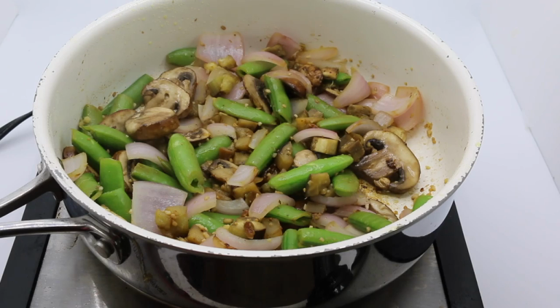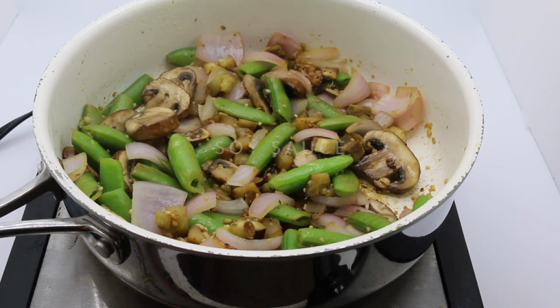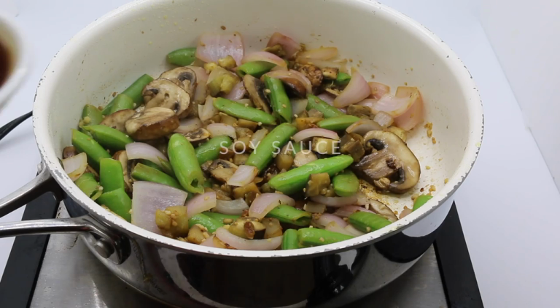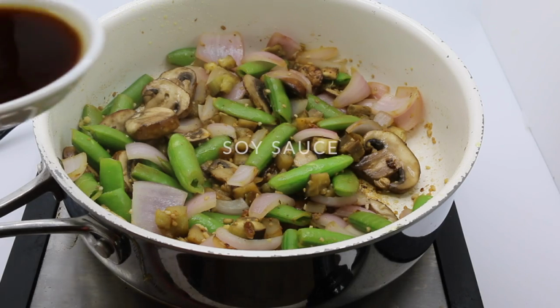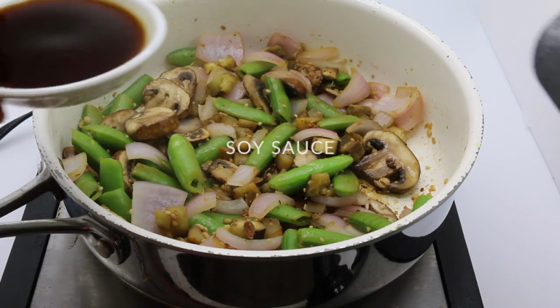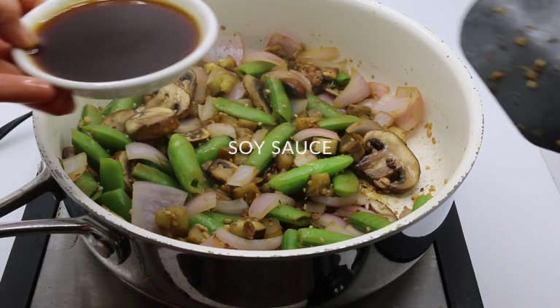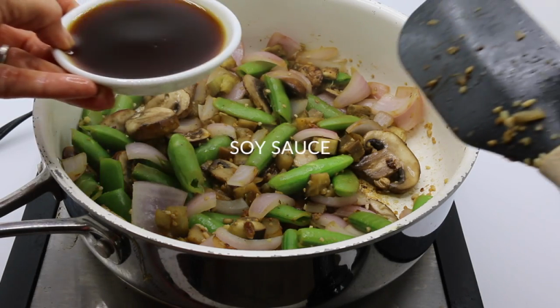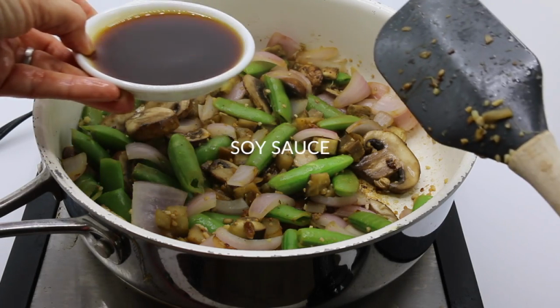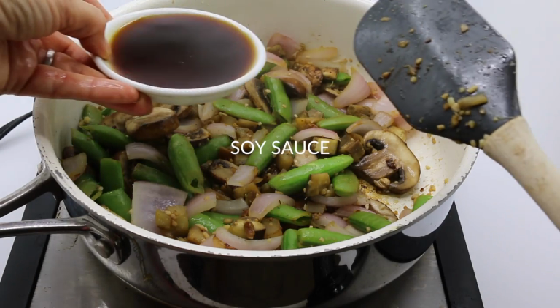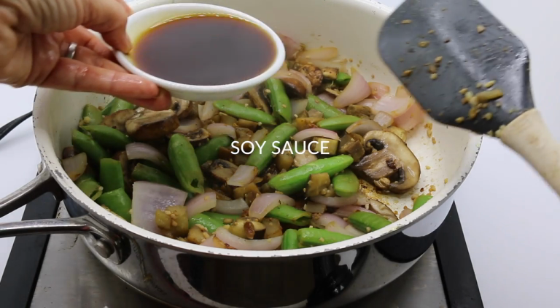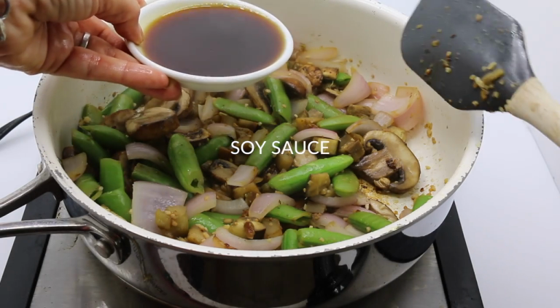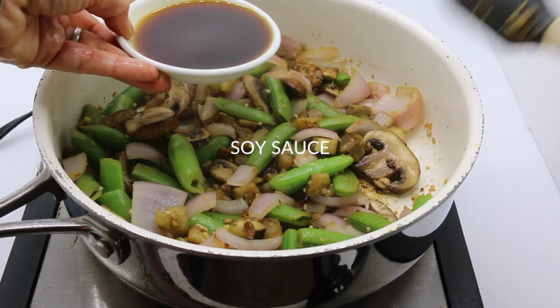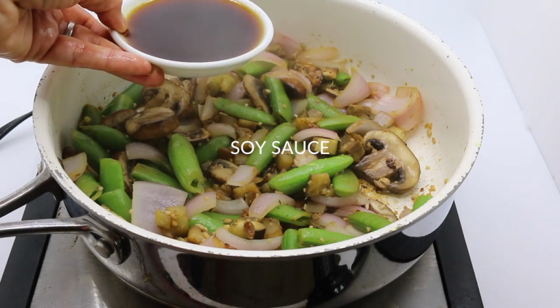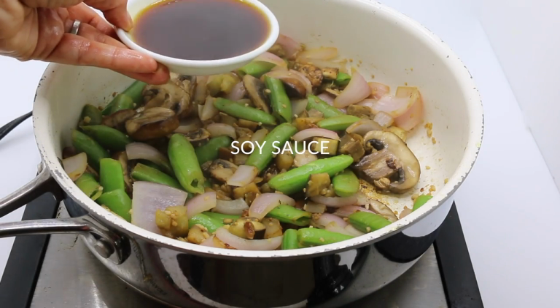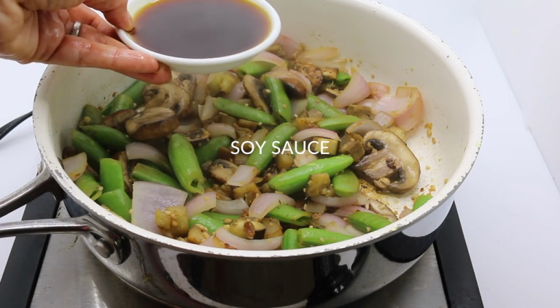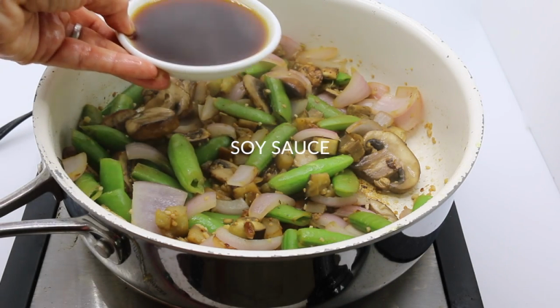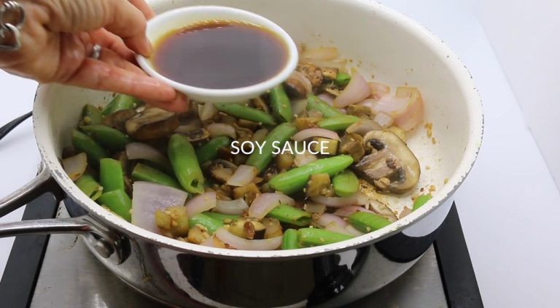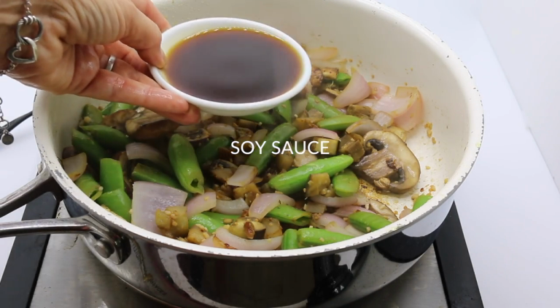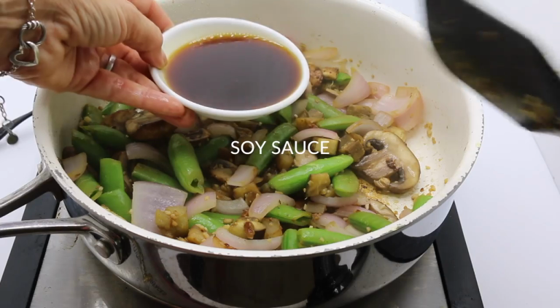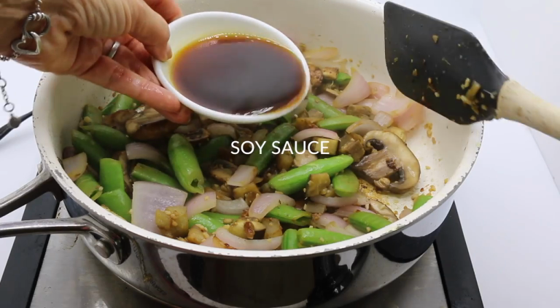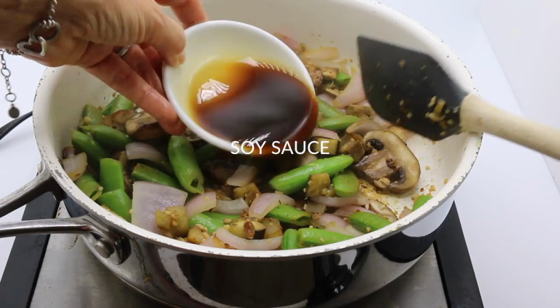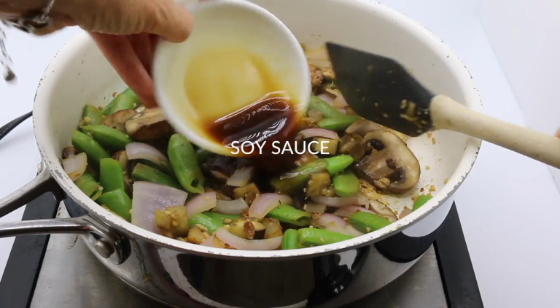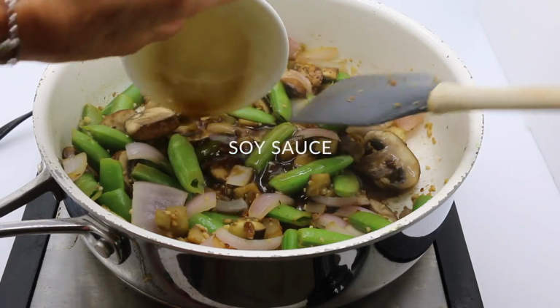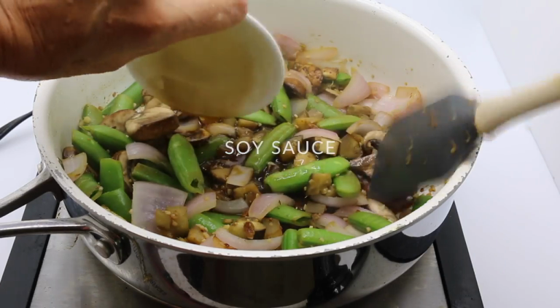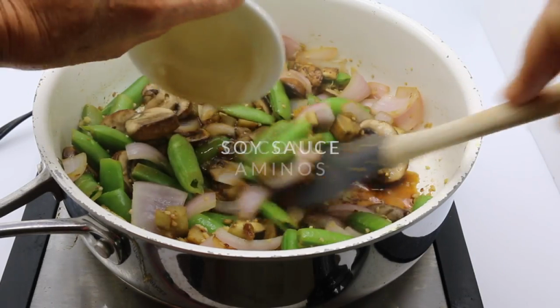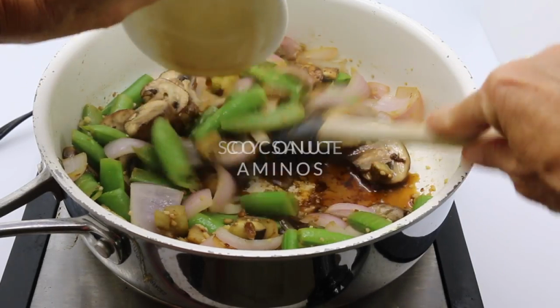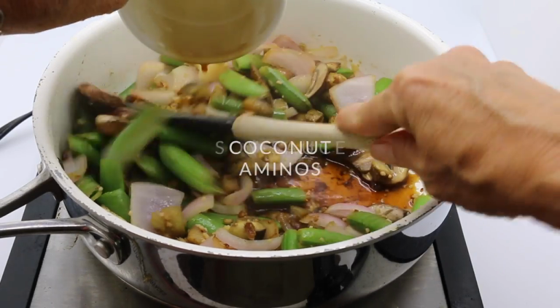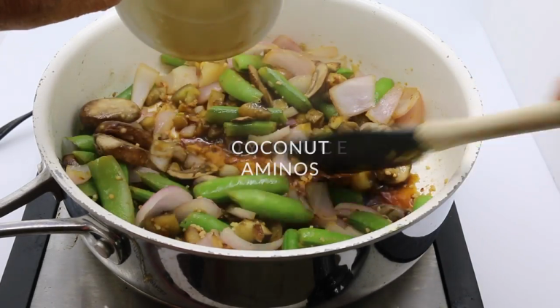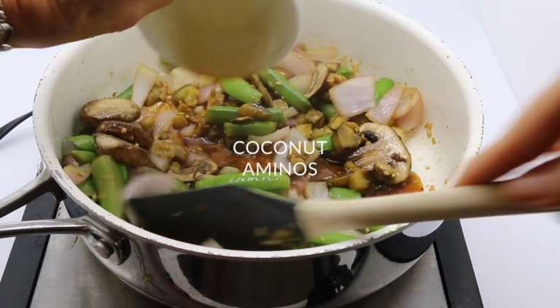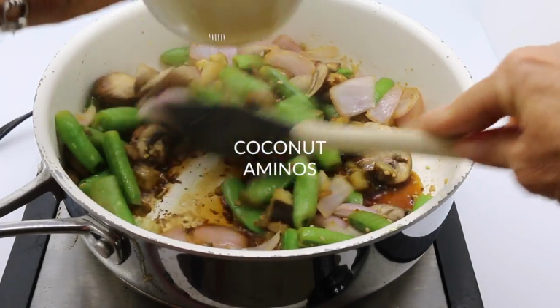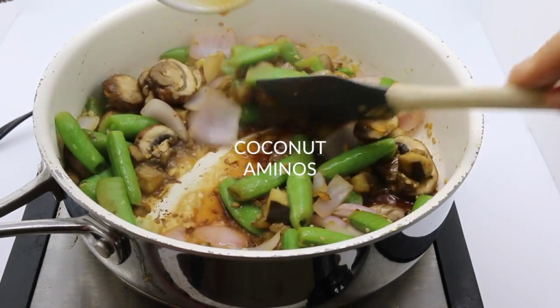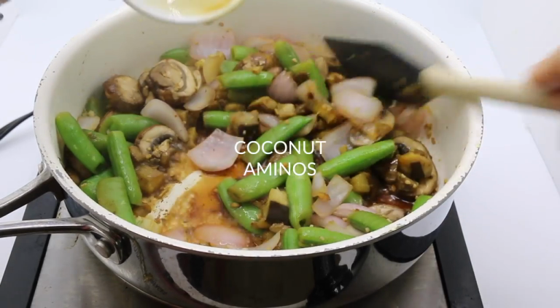Add your soy sauce after that. And once again, if you're allergic to soy, go ahead and try coconut aminos and obviously eliminate the tofu at the end.